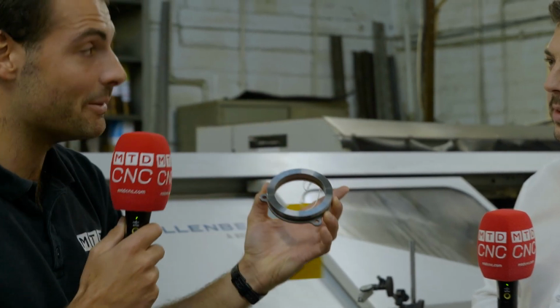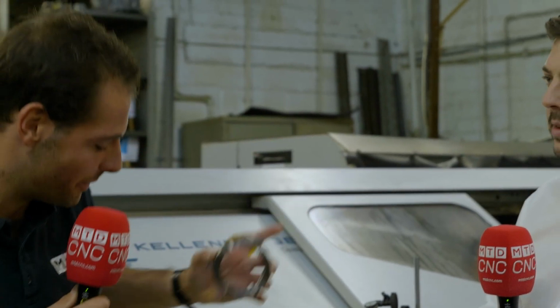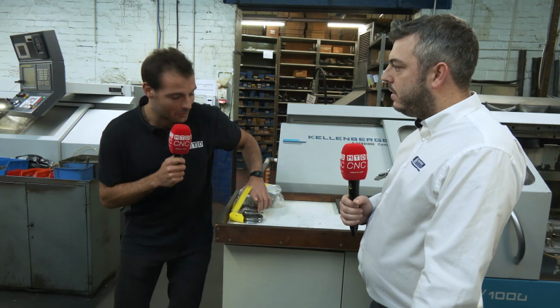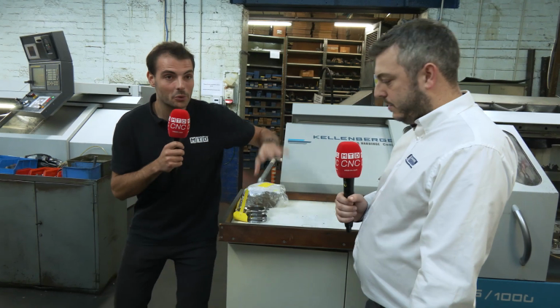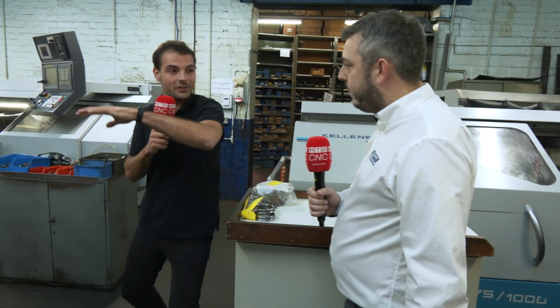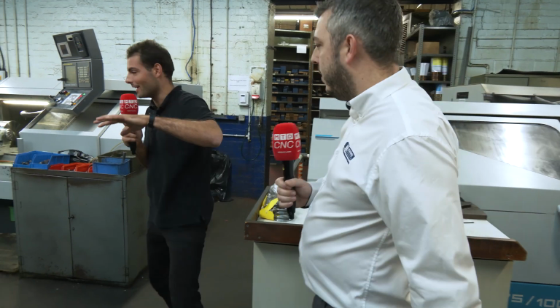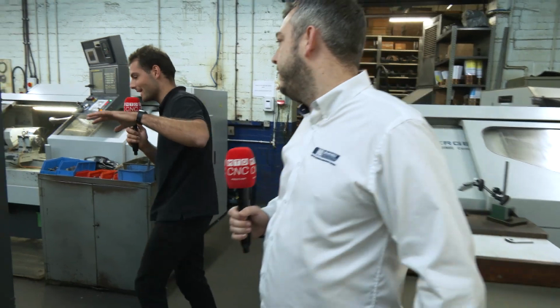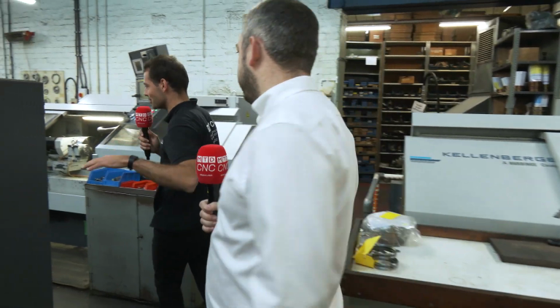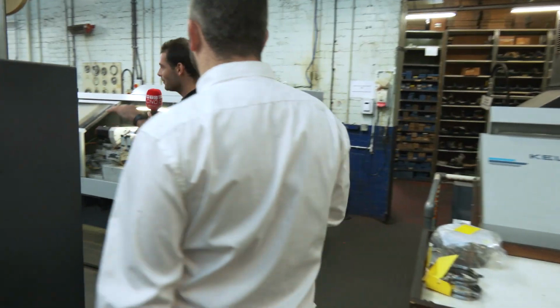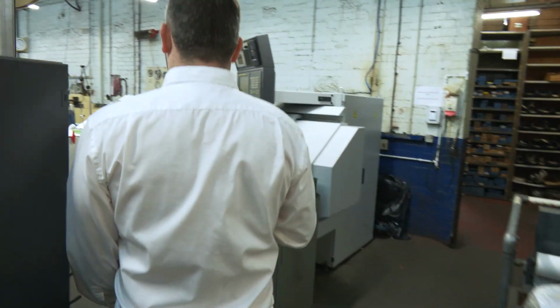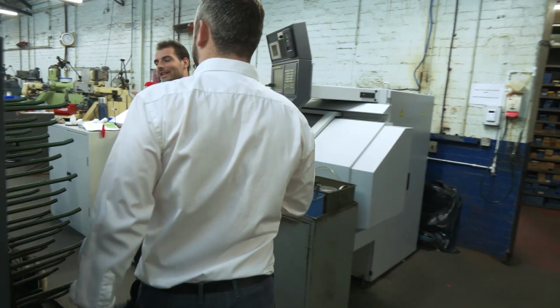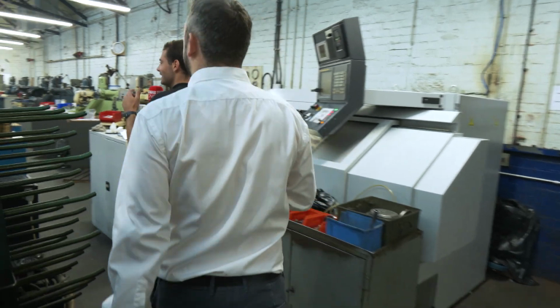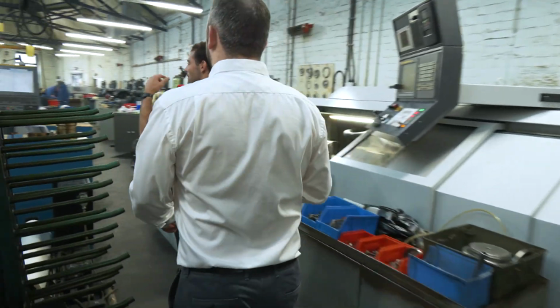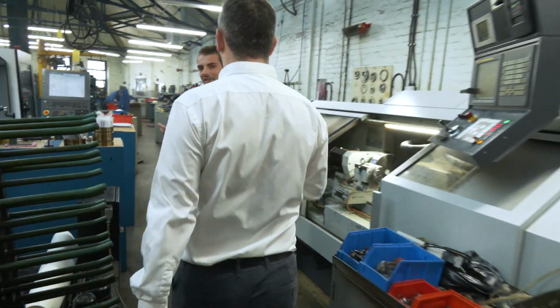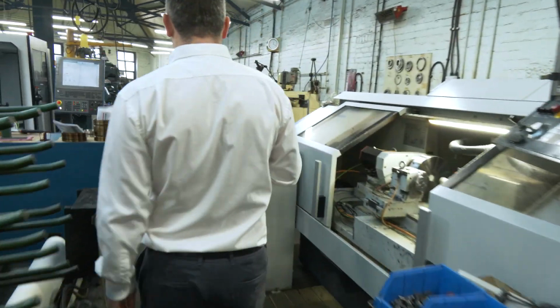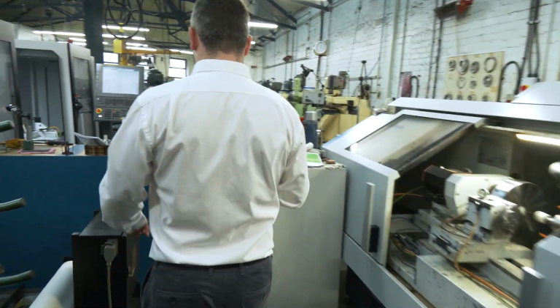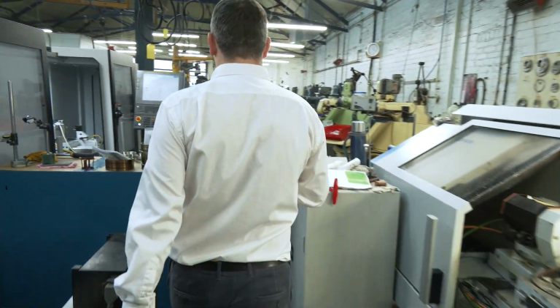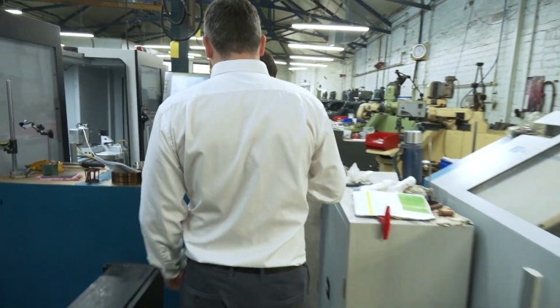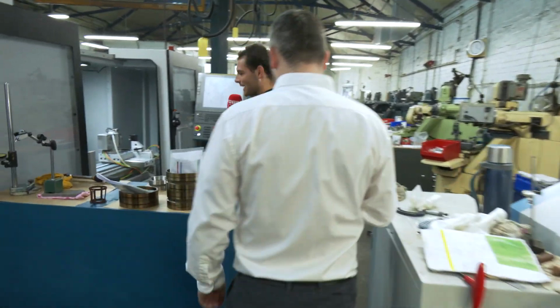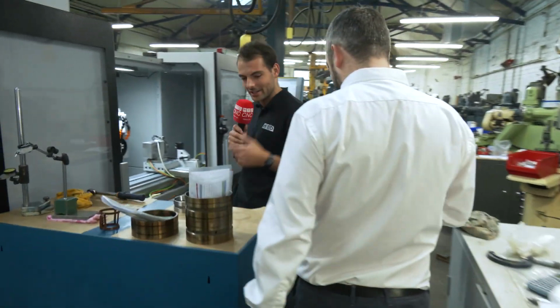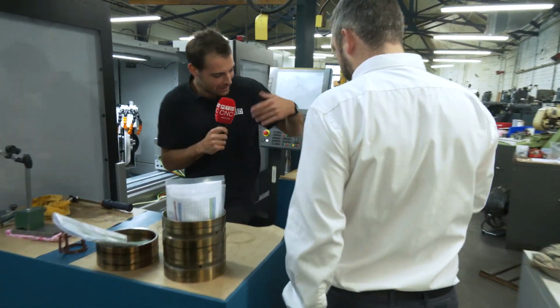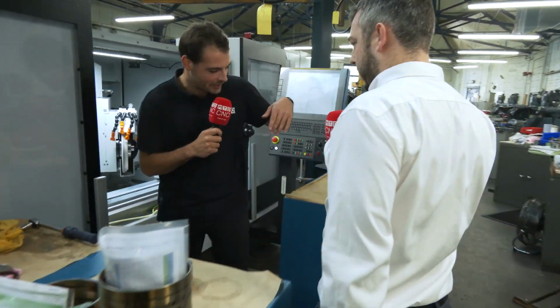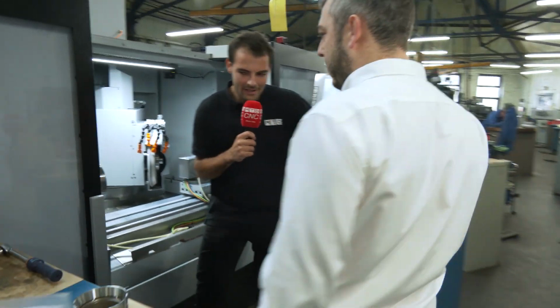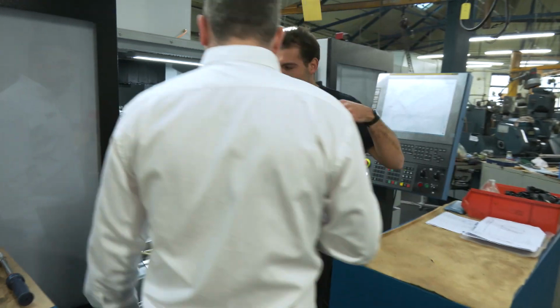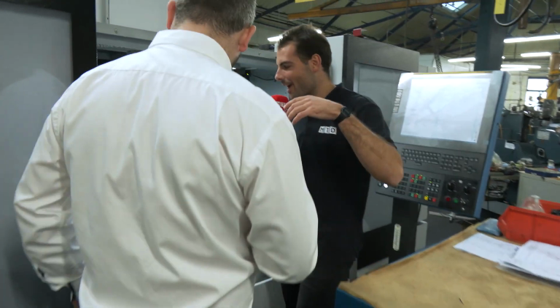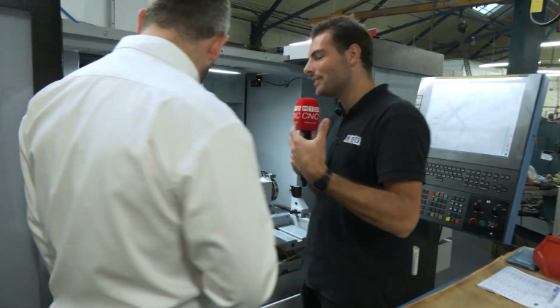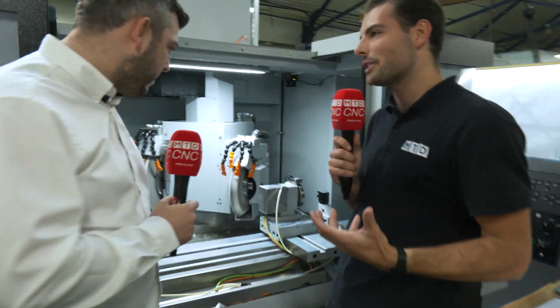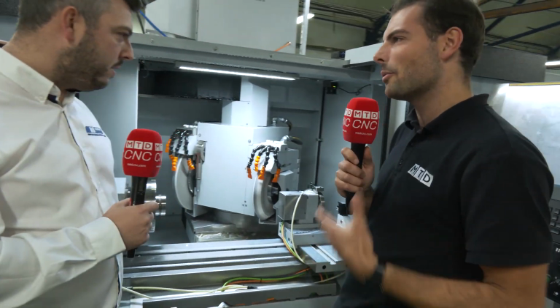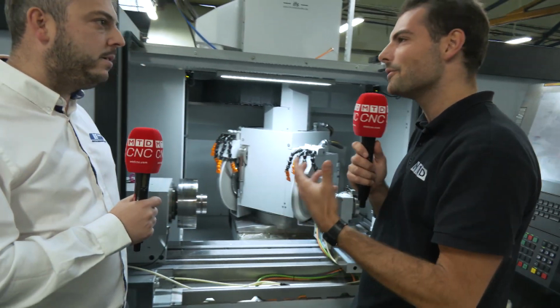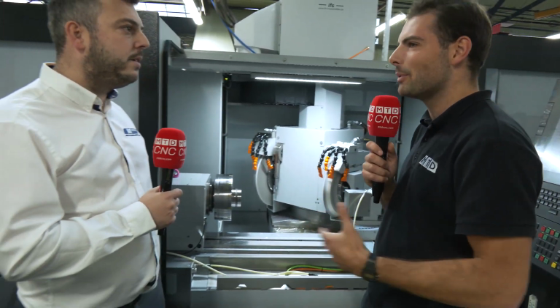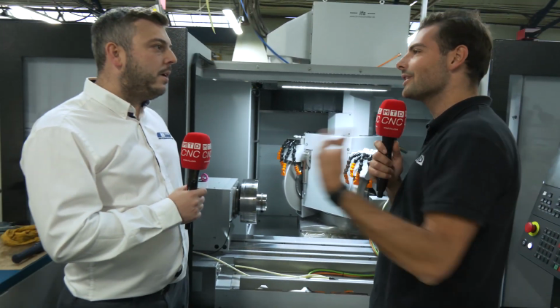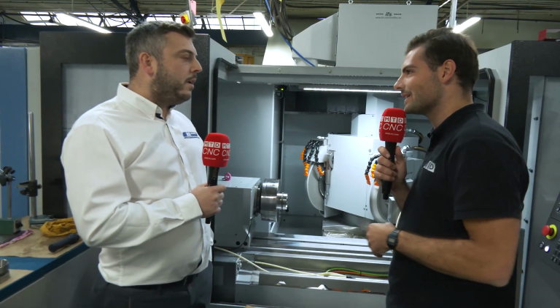Let's keep going, because we've got these Kellenberger machines, but you've got another machine here that you've recently purchased — this is a K10 from Kellenberger. Come up here Darren. What is this machine for and why did you feel the need to purchase another CNC?